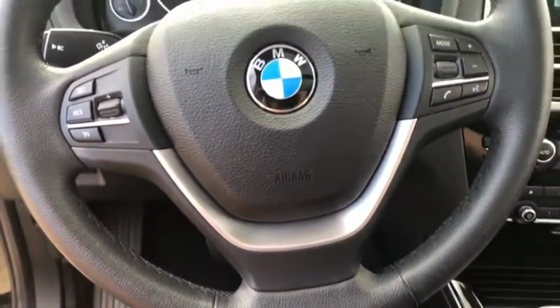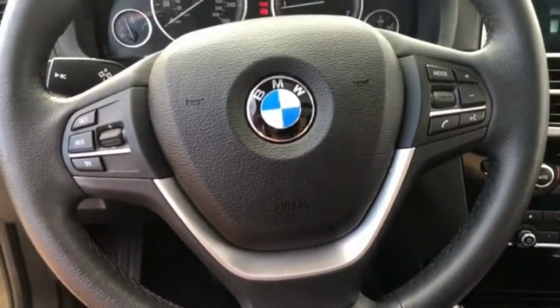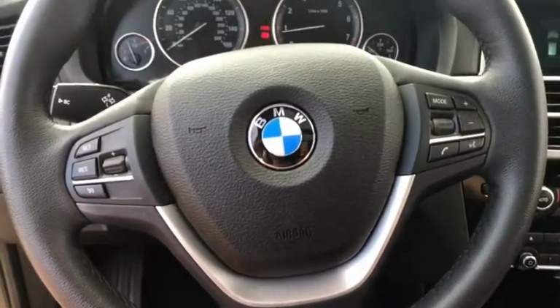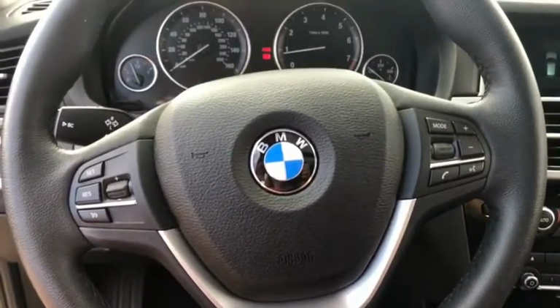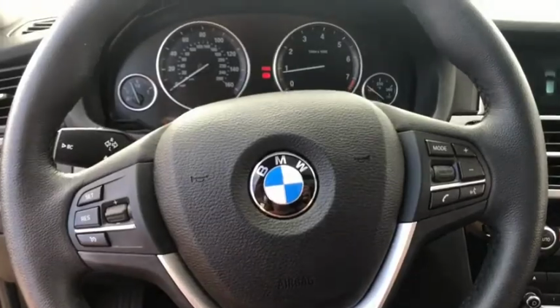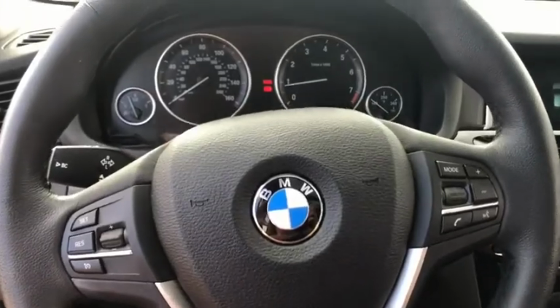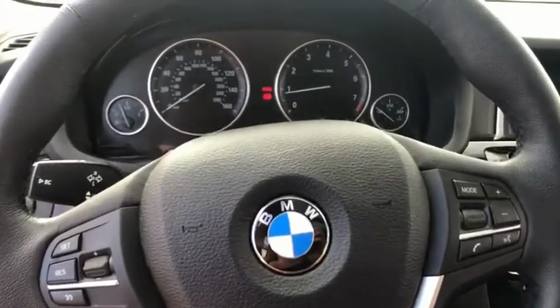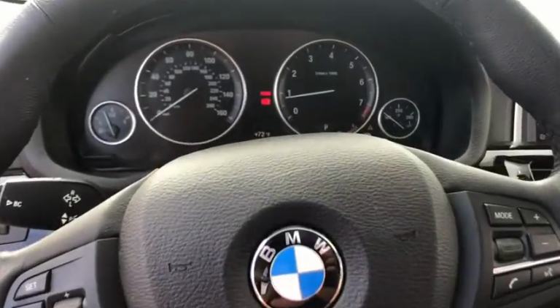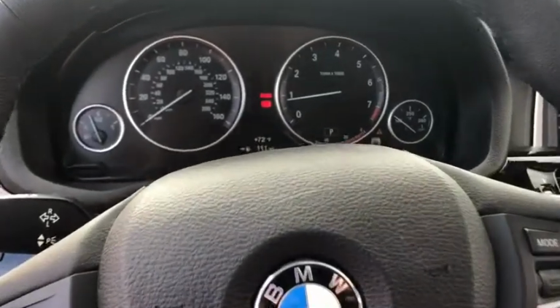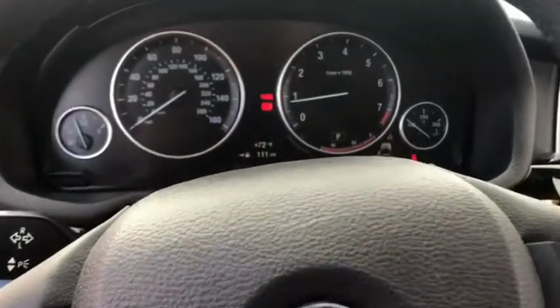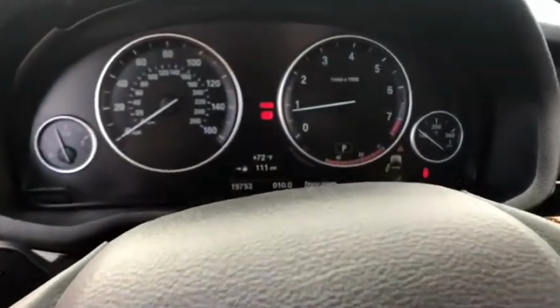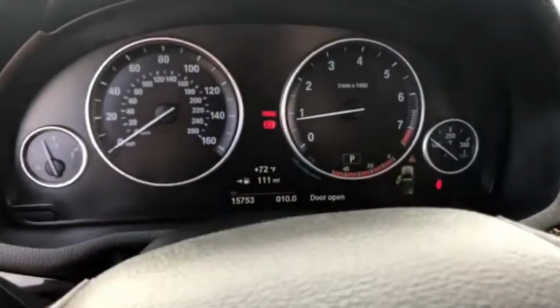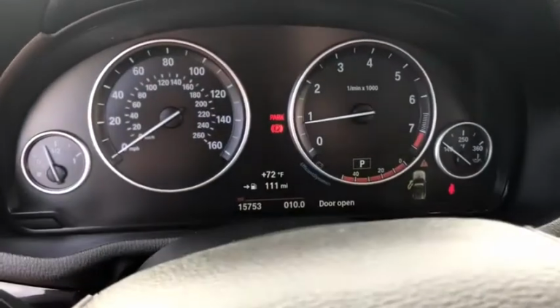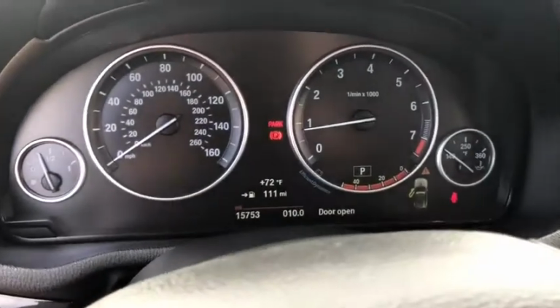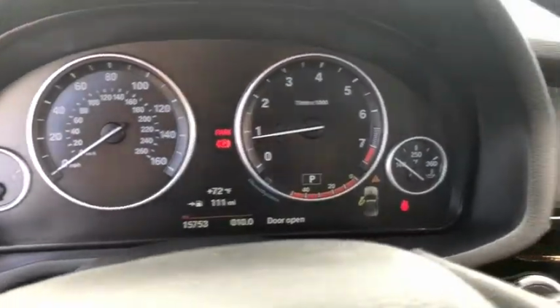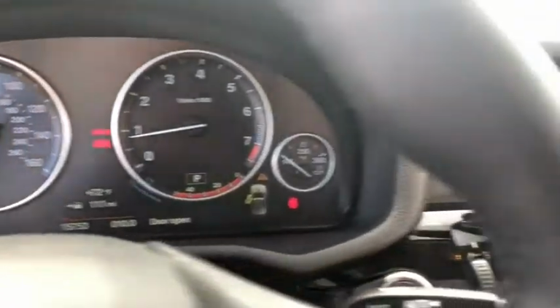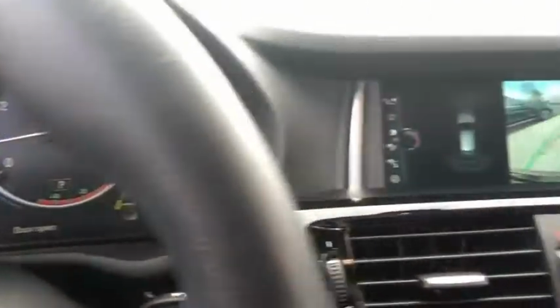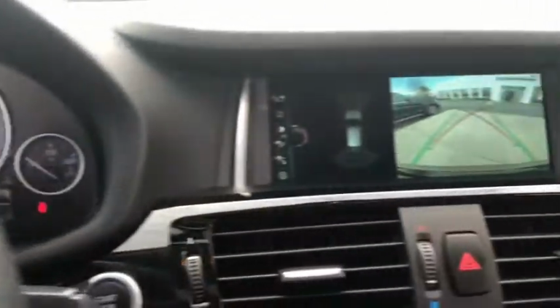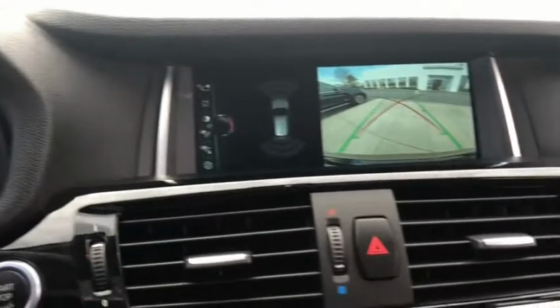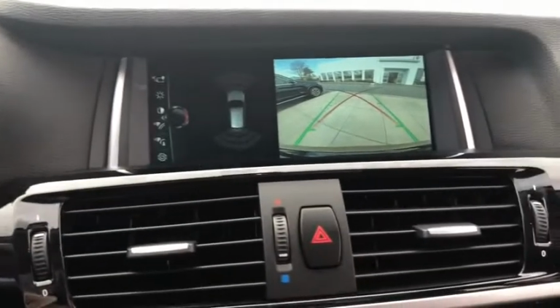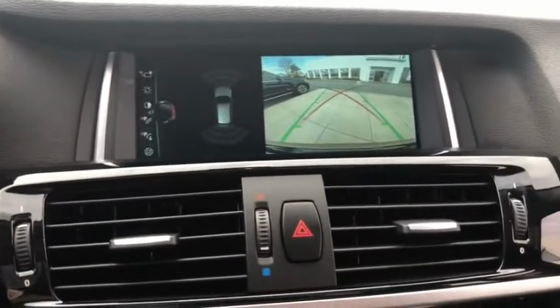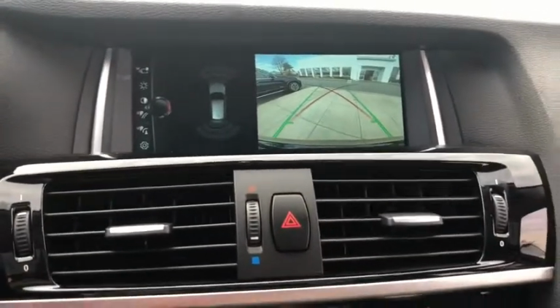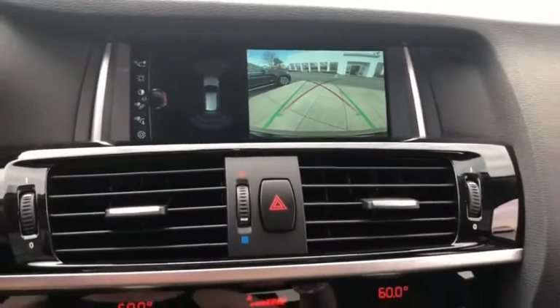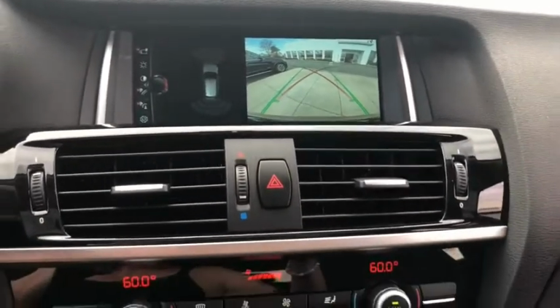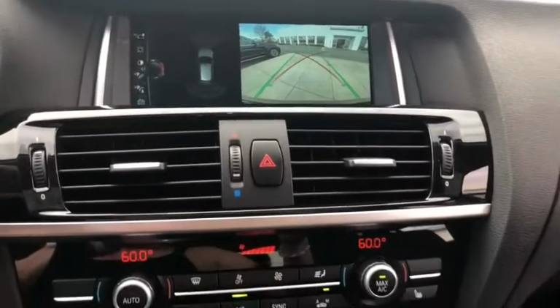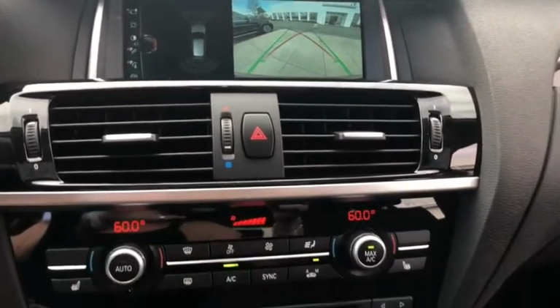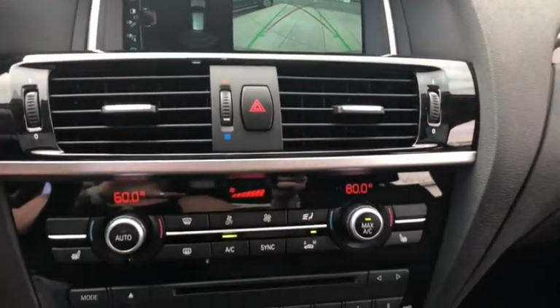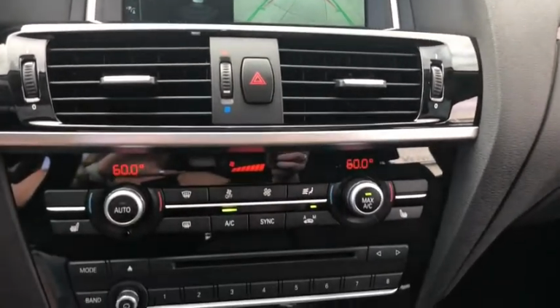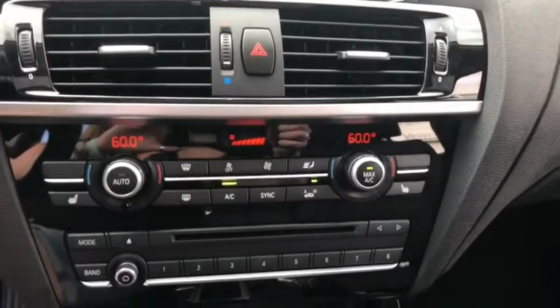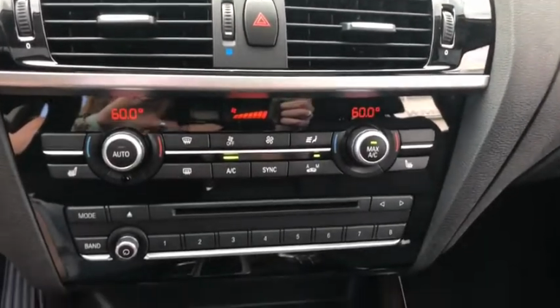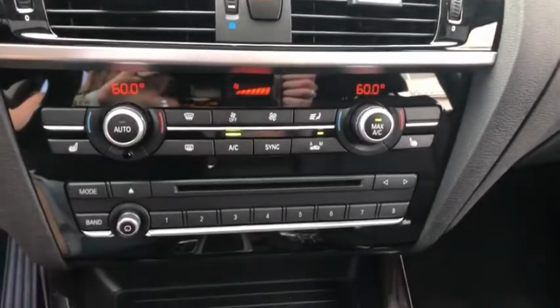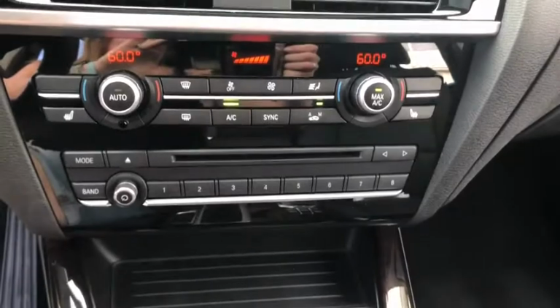Four-wheel disc brakes, cold weather package, AM FM CD, MP3 radio, universal garage door opener, electronic stability control, heated steering wheel, security system, rear window defroster, trip computer.